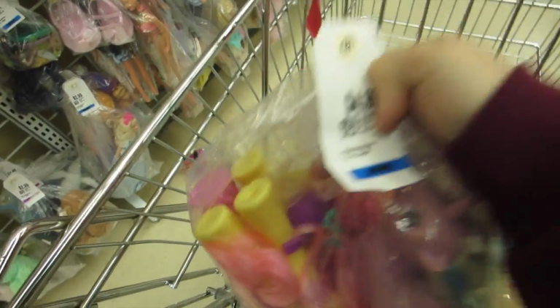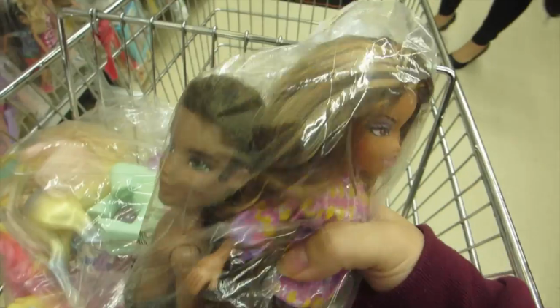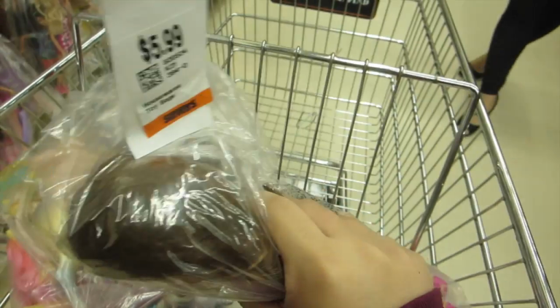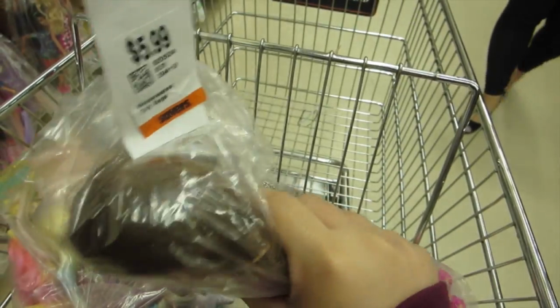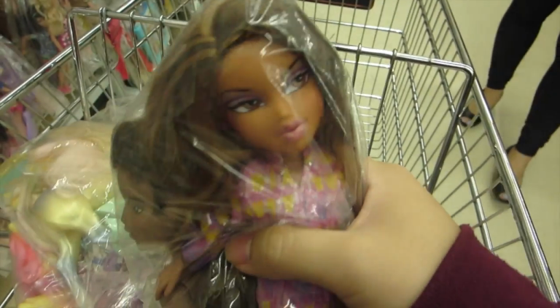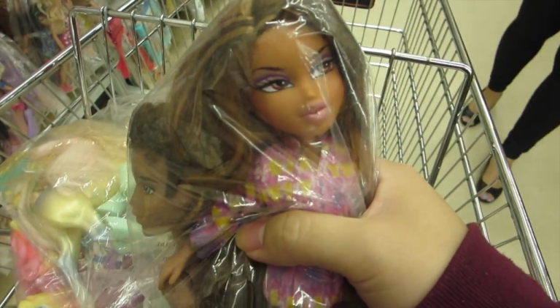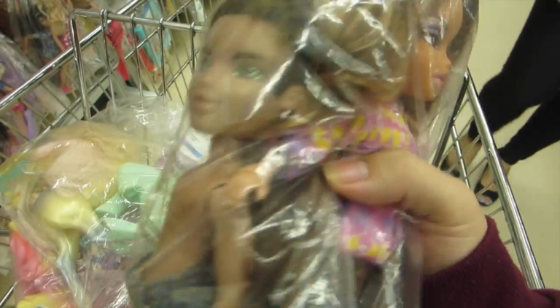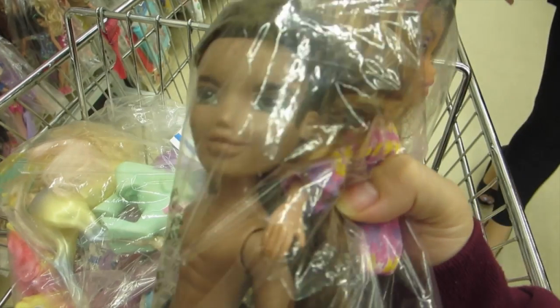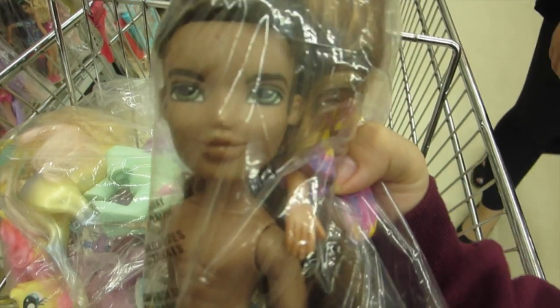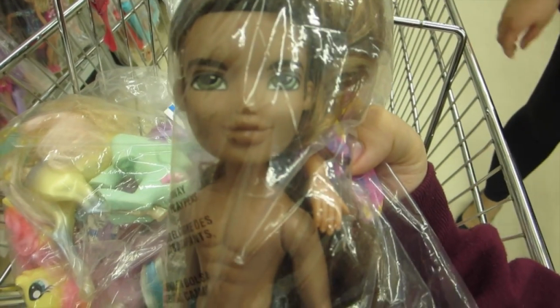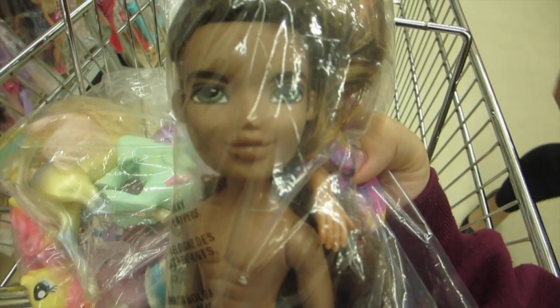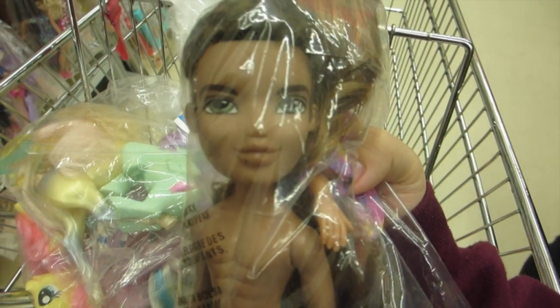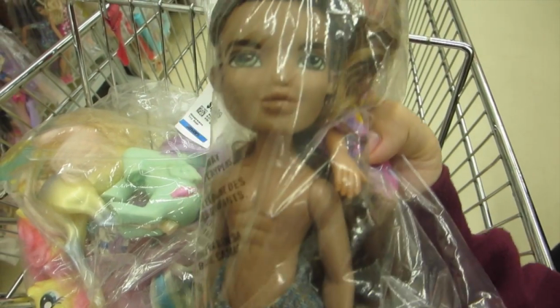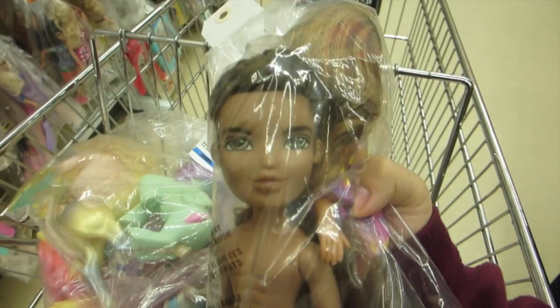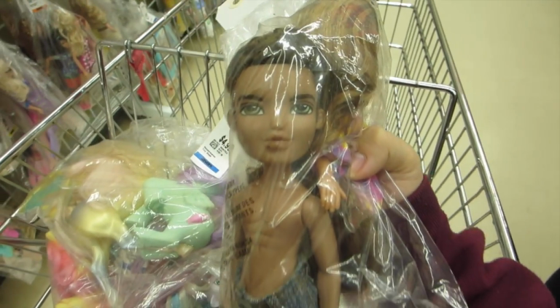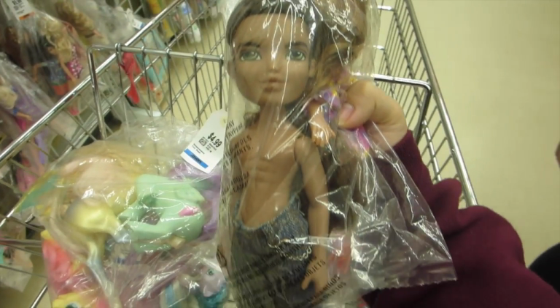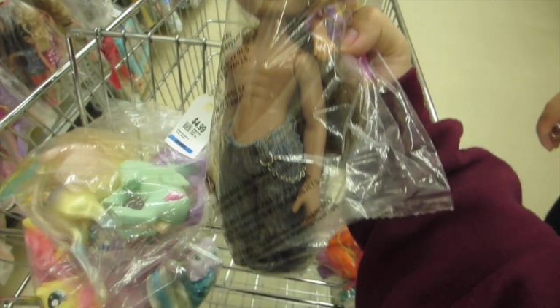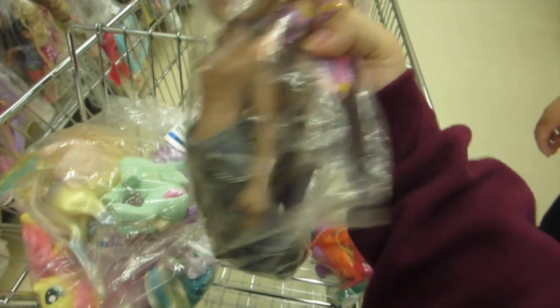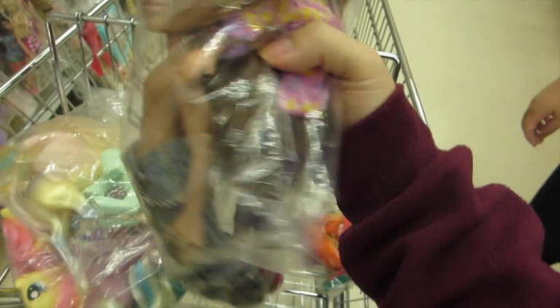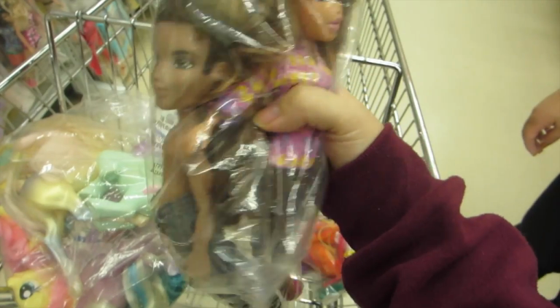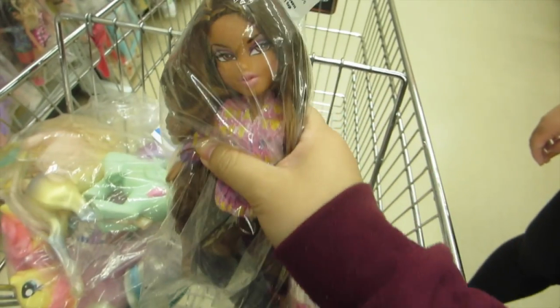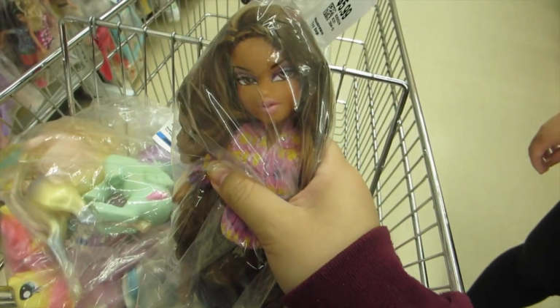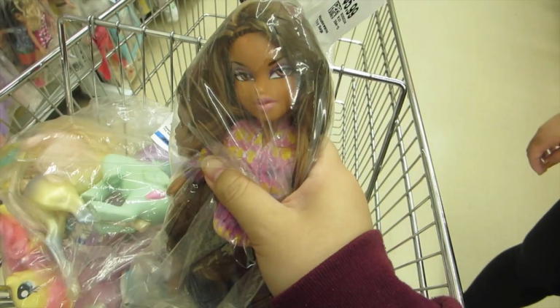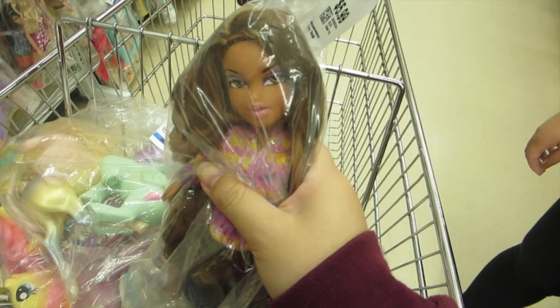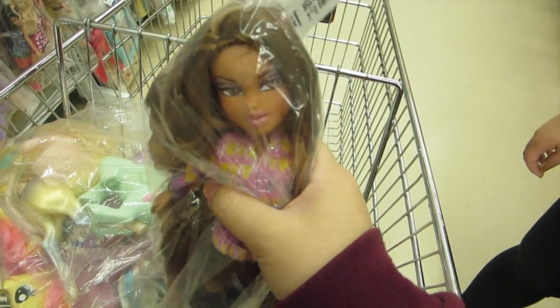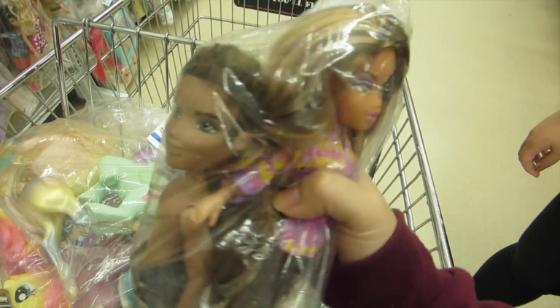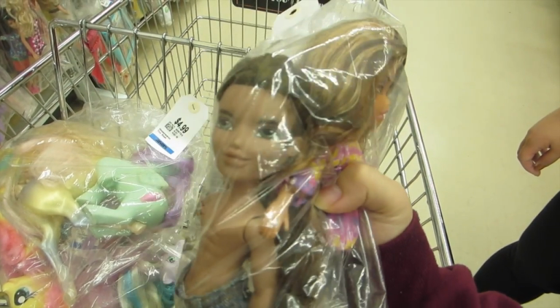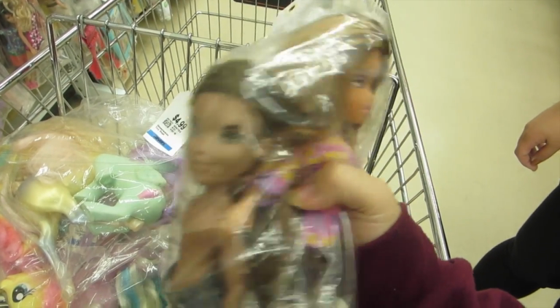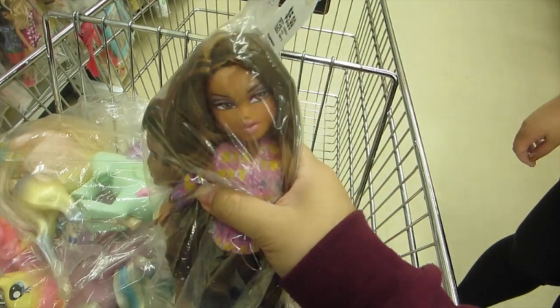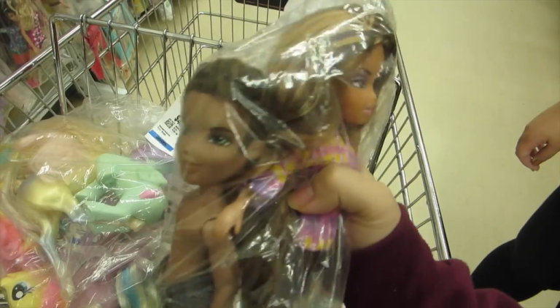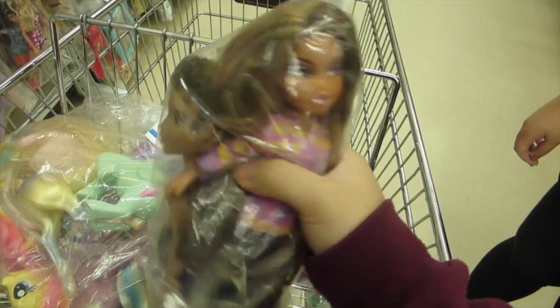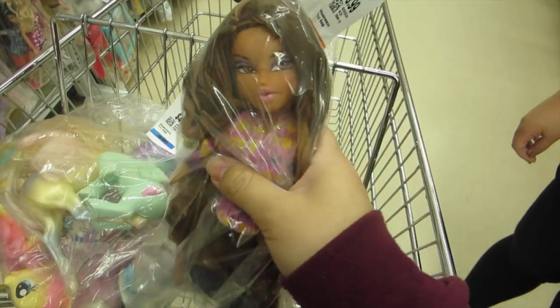This bag is $5.99 and it's got one Bratz doll and one Bratz boy. I kind of thought about getting it because I wanted a Bratz boy, but I didn't know what I was going to do with the girl. So I'll just leave this bag behind.